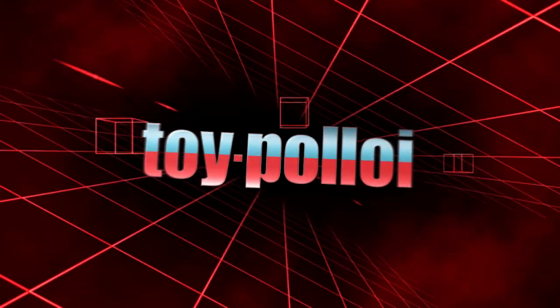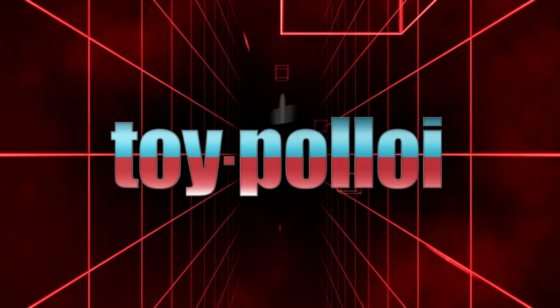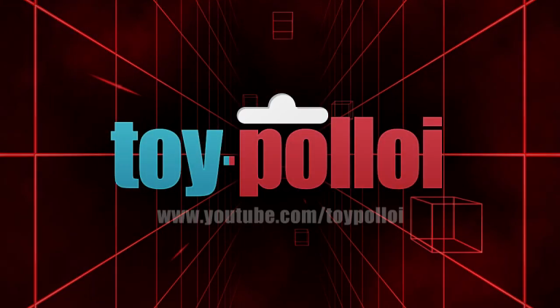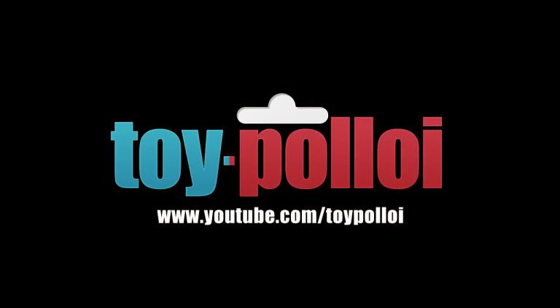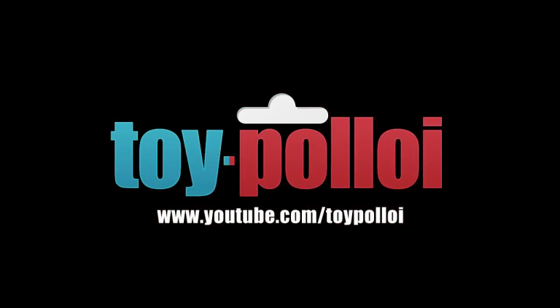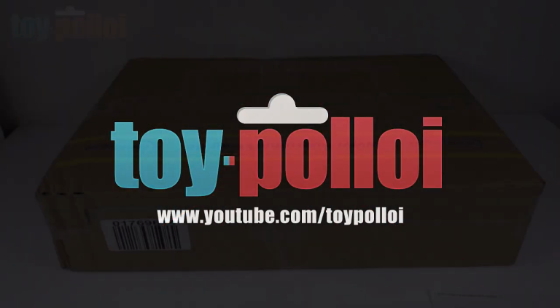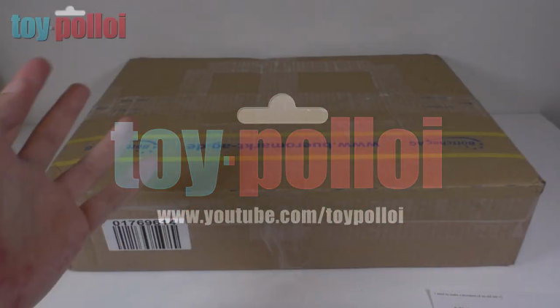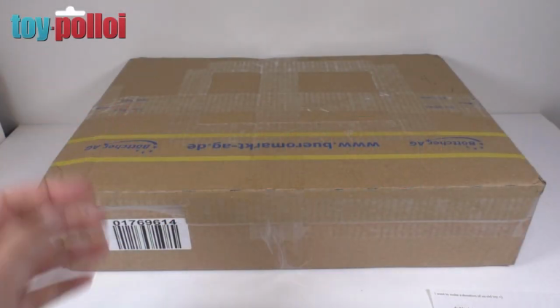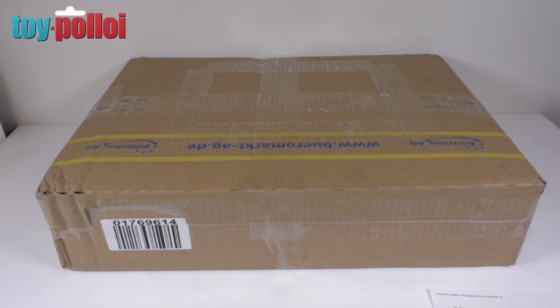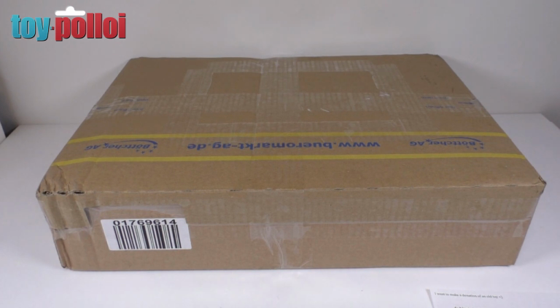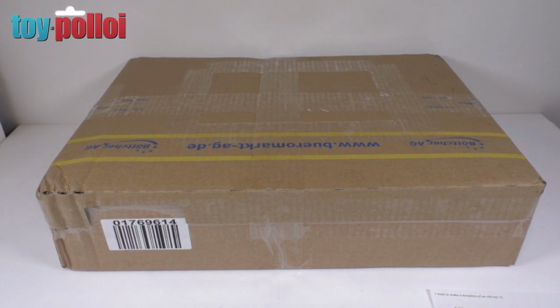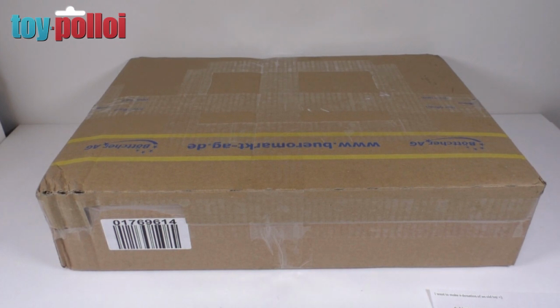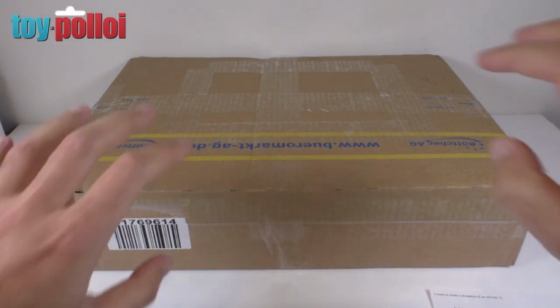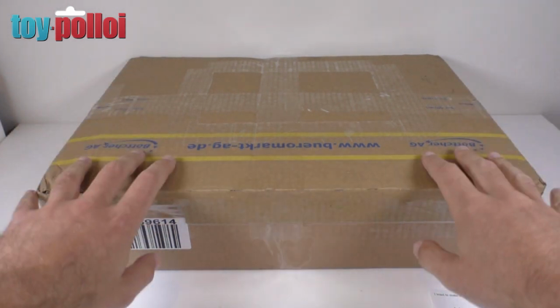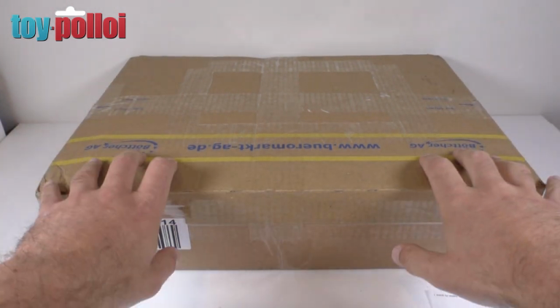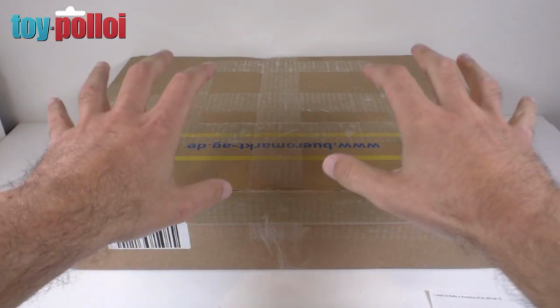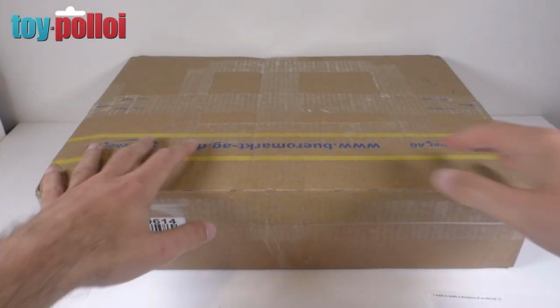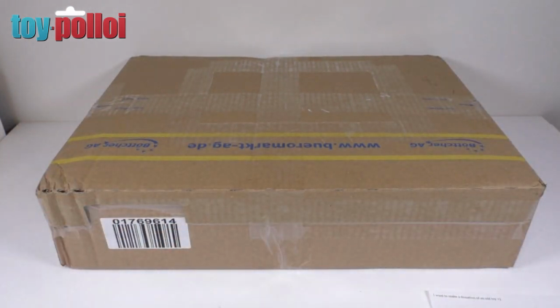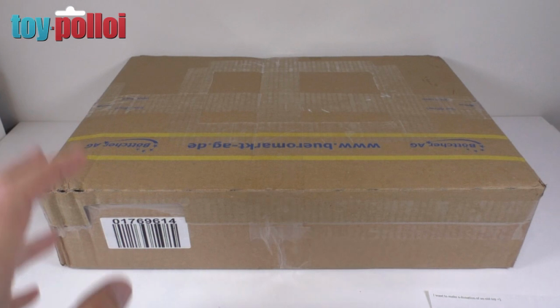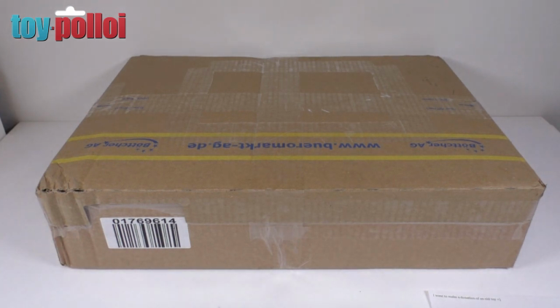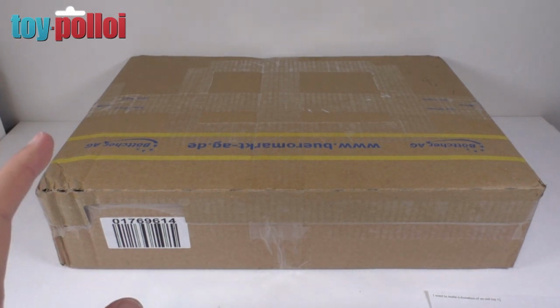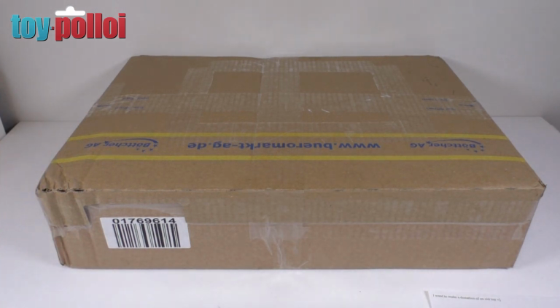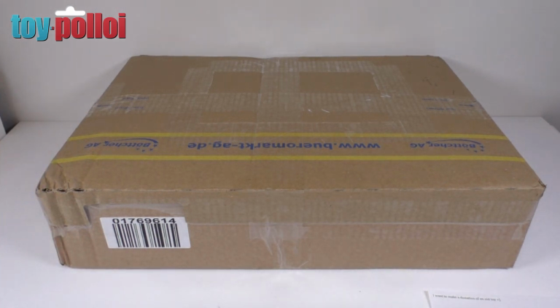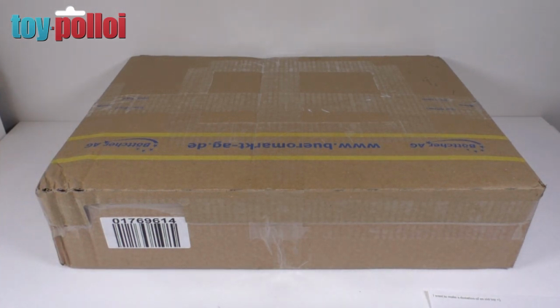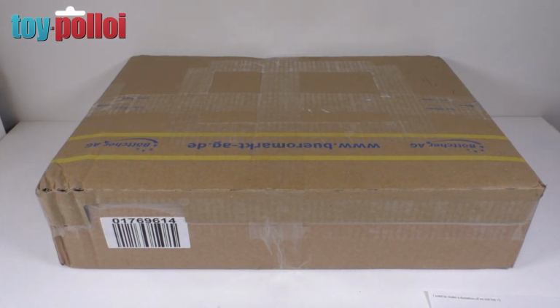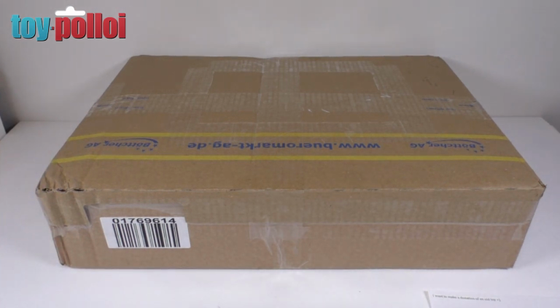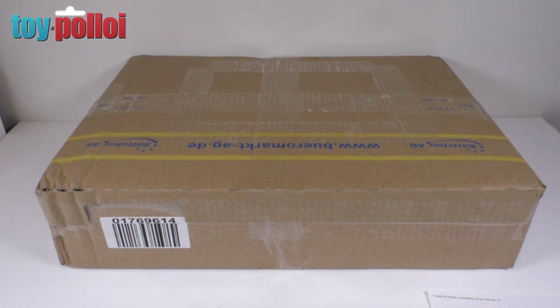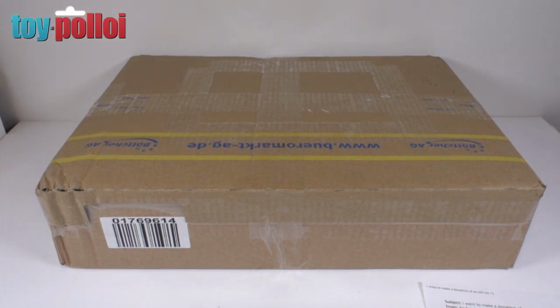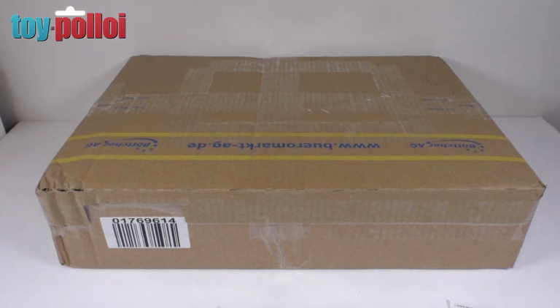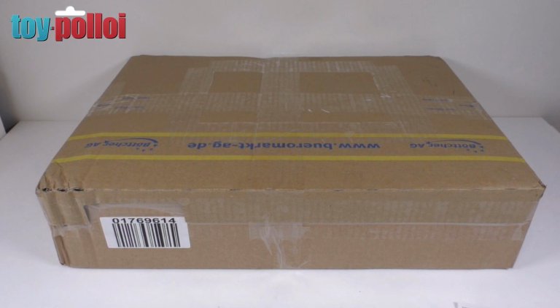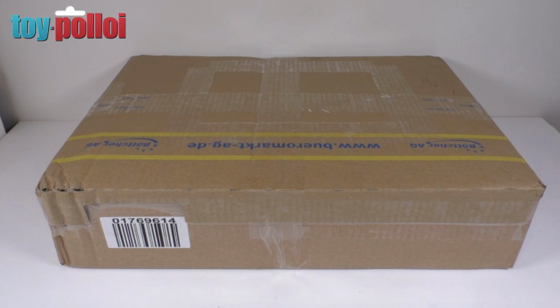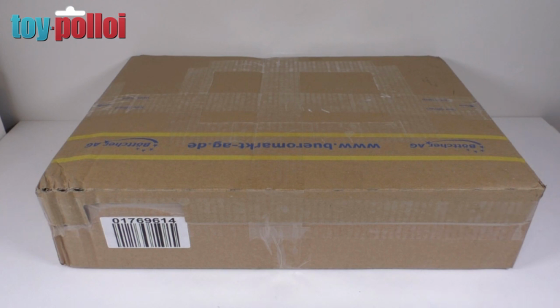Welcome to Toy Palloy. Hello and welcome to another video from Toy Palloy, and today it's going to be an unboxing video because a short while ago I was contacted by Andreas Wilksmann from Germany and he sent me a letter, so let me just read that out to you.